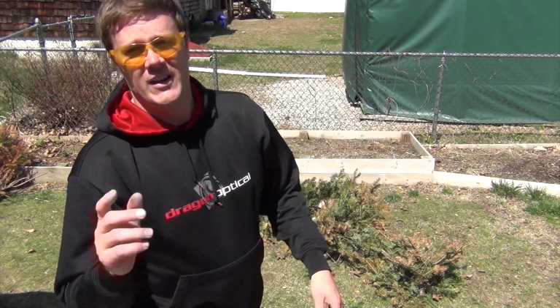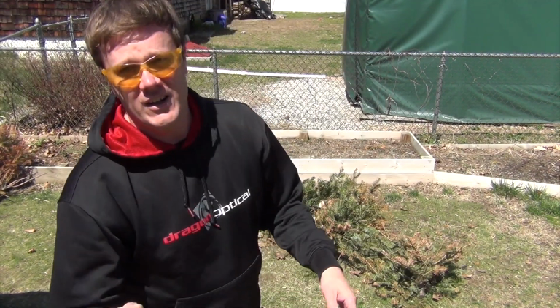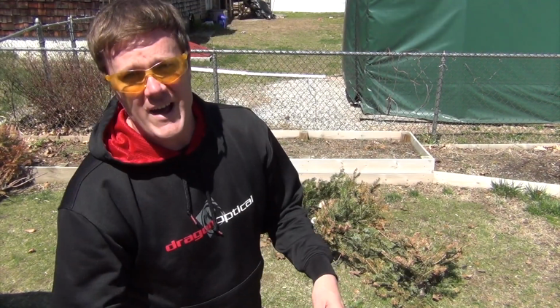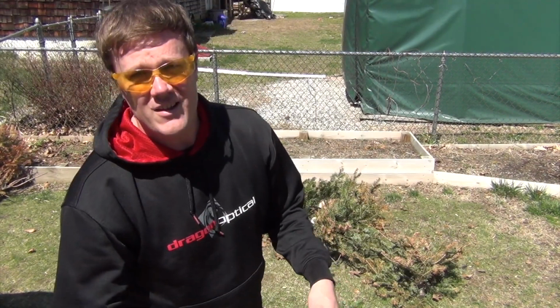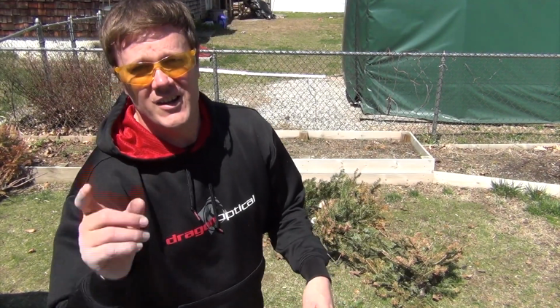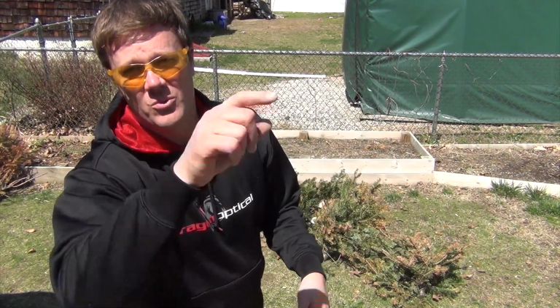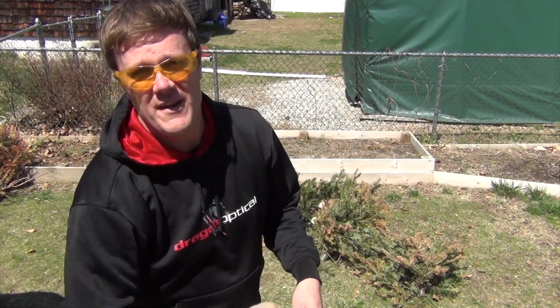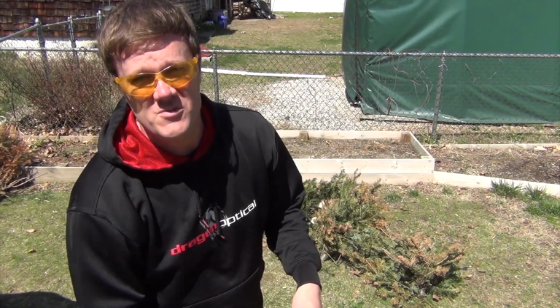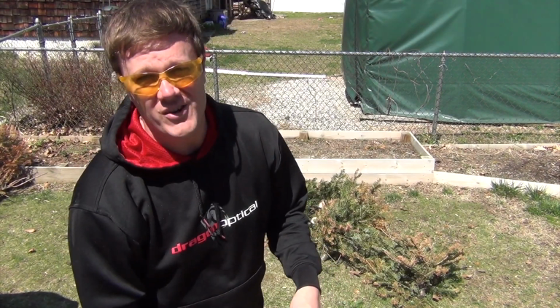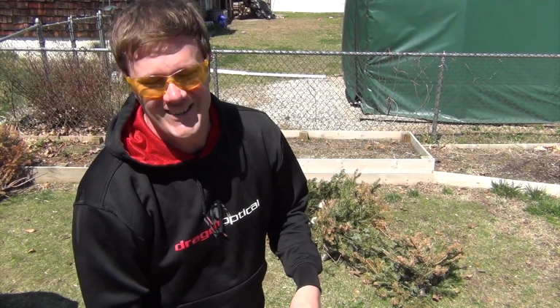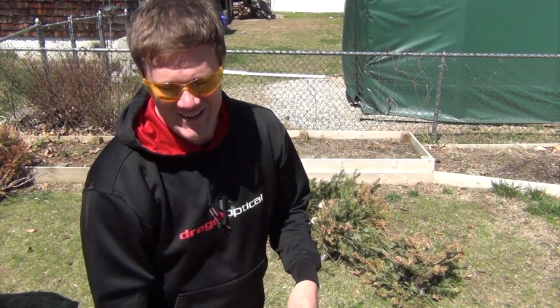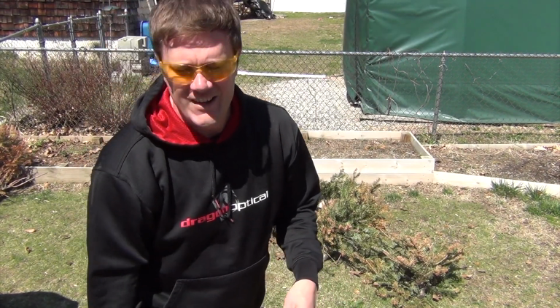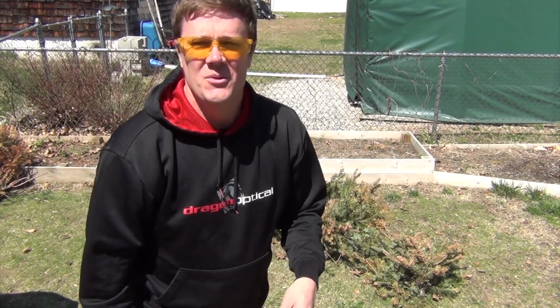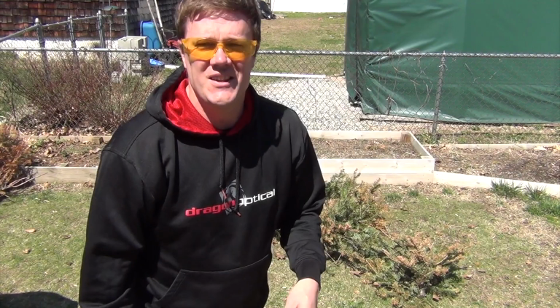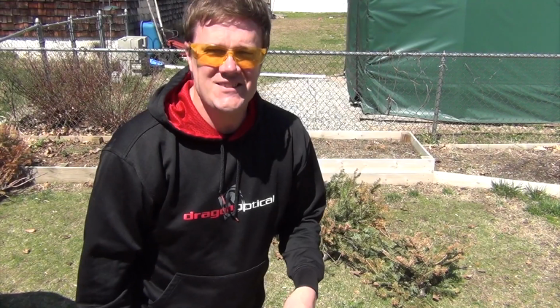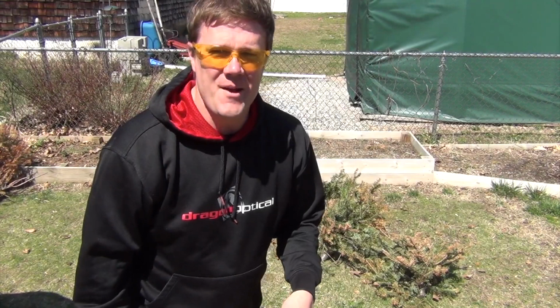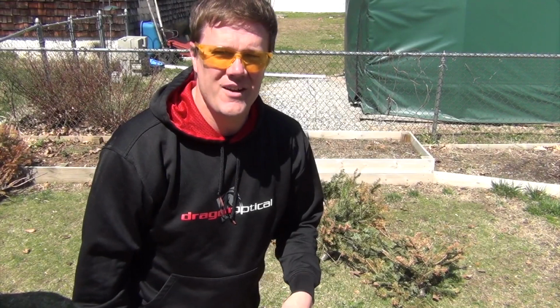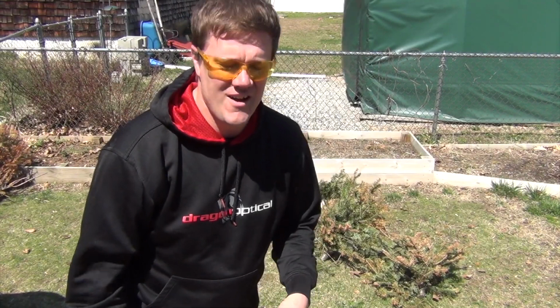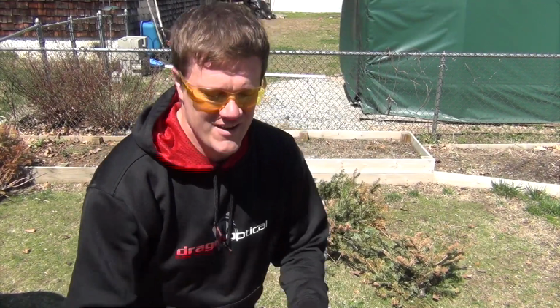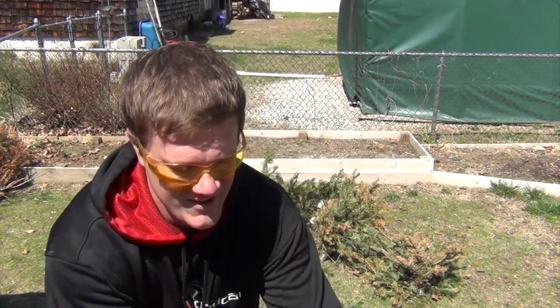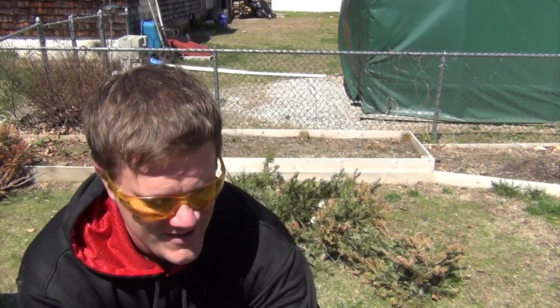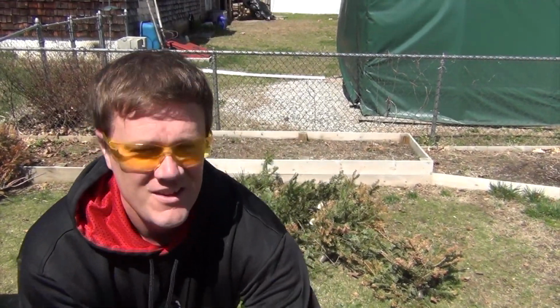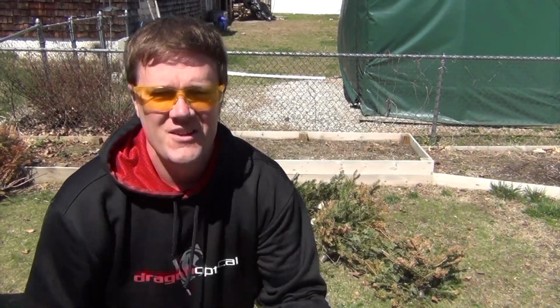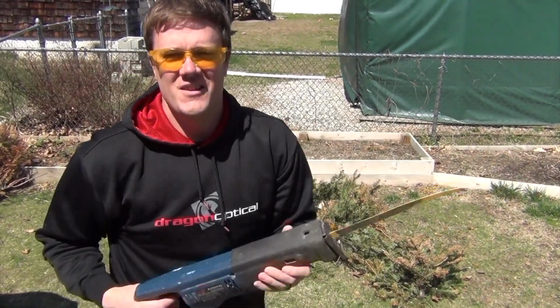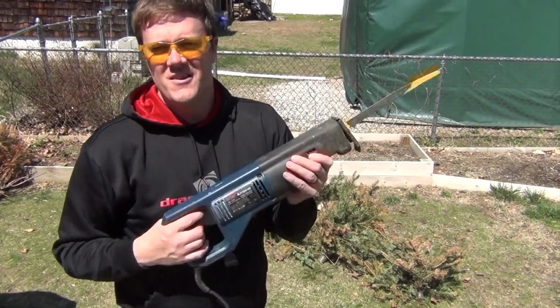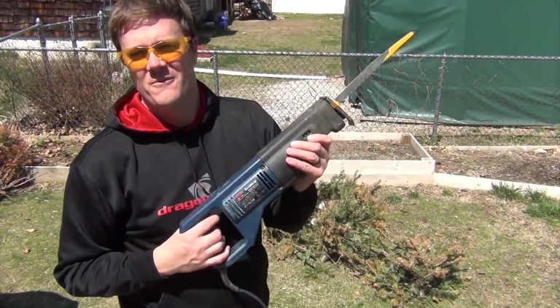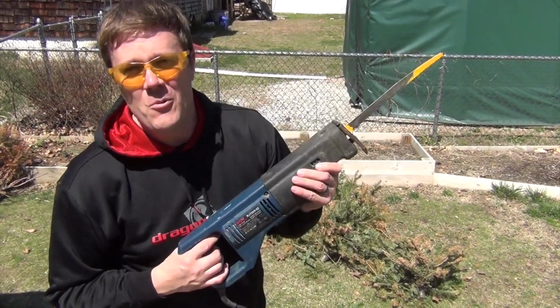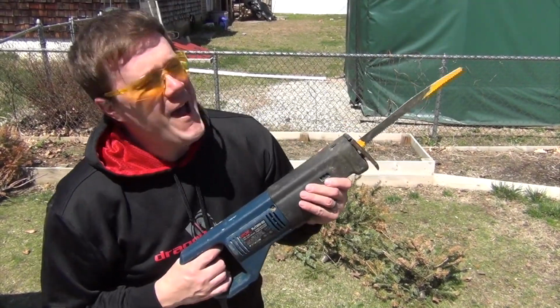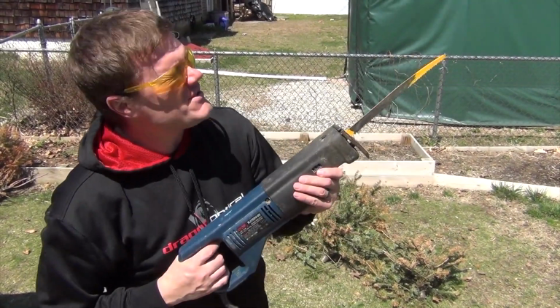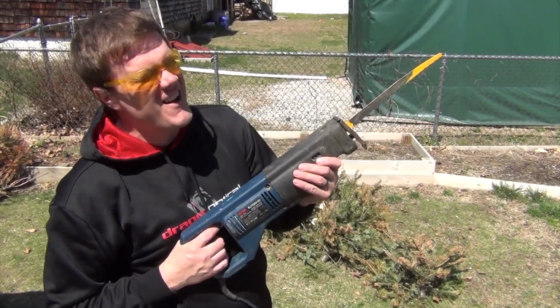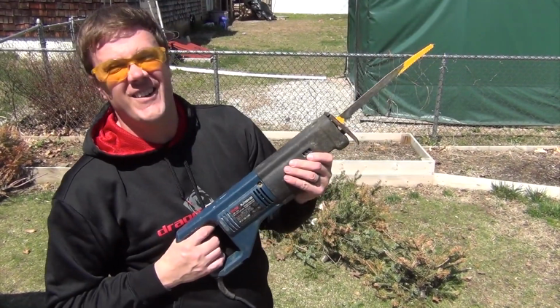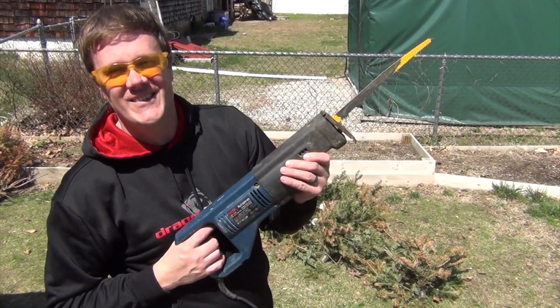In a little while, we'll have some s'mores. We'll see you next time on Fun with Power Saws!